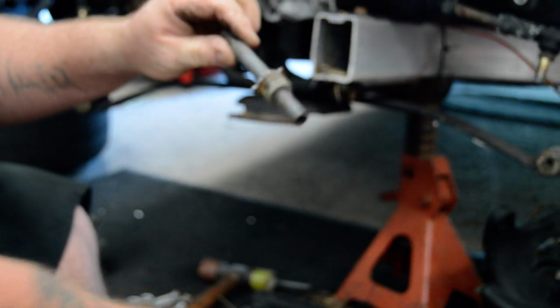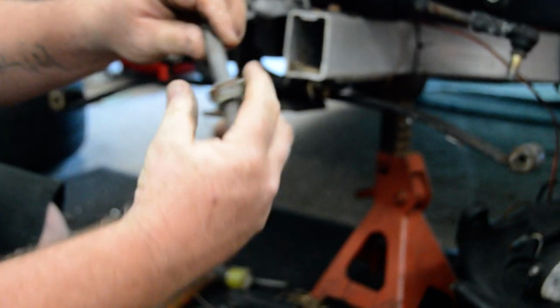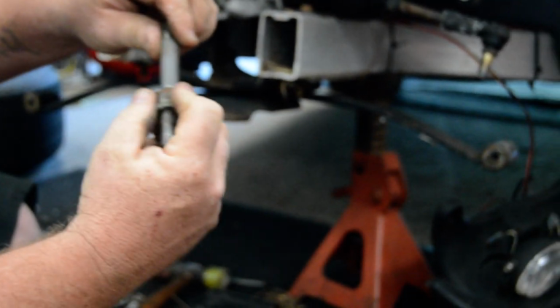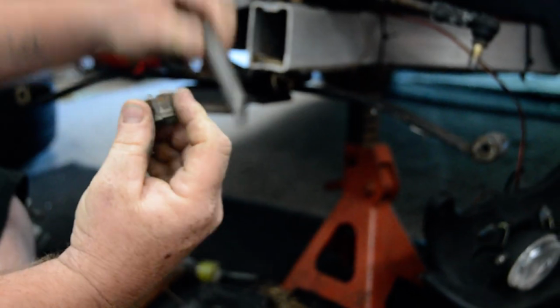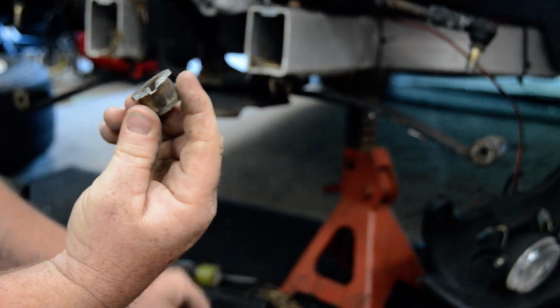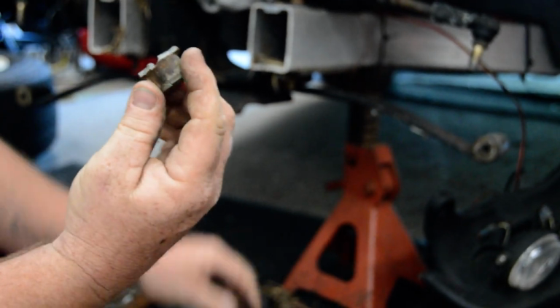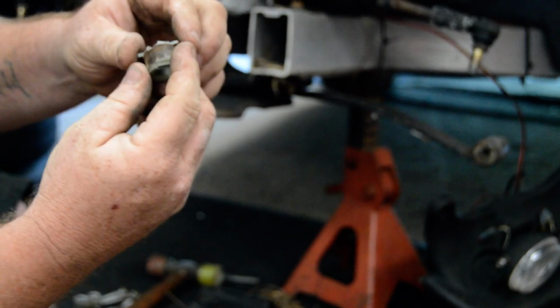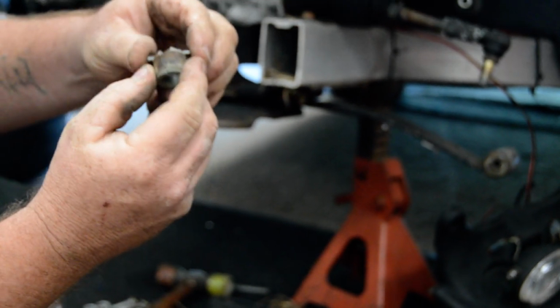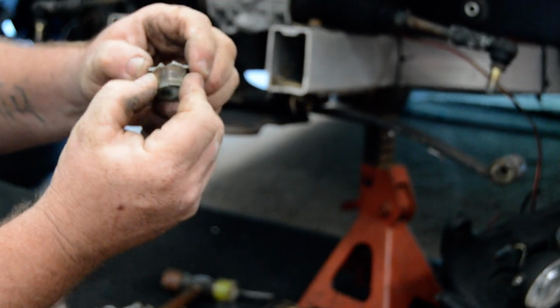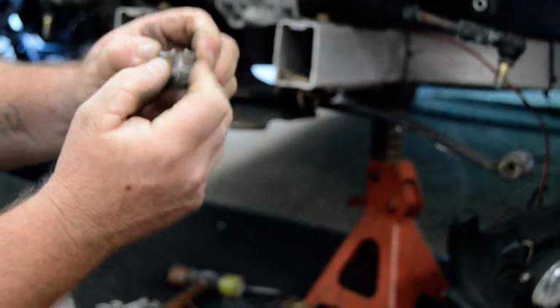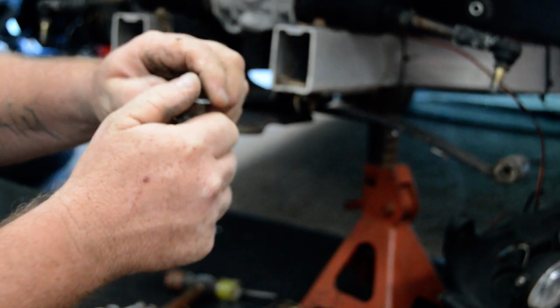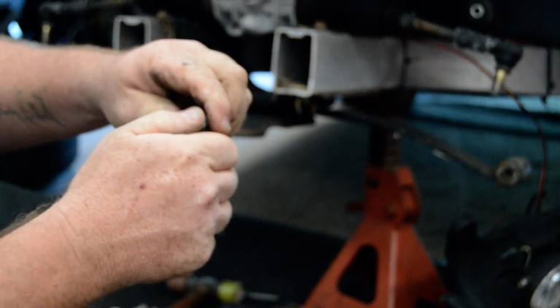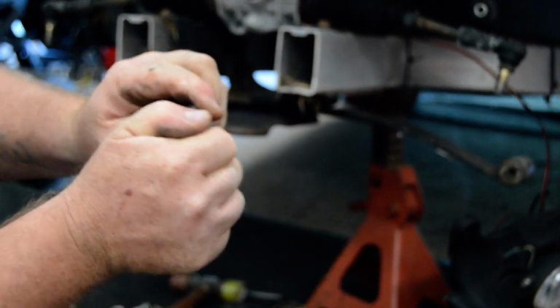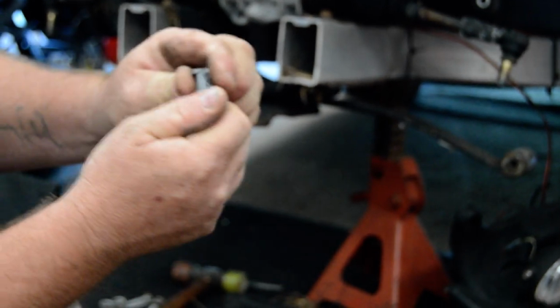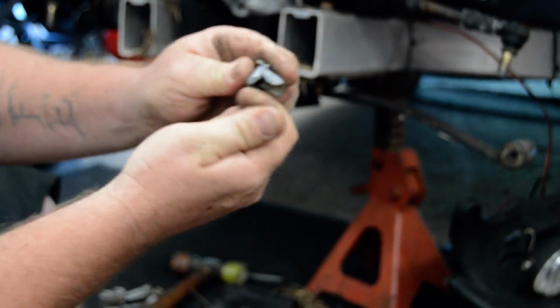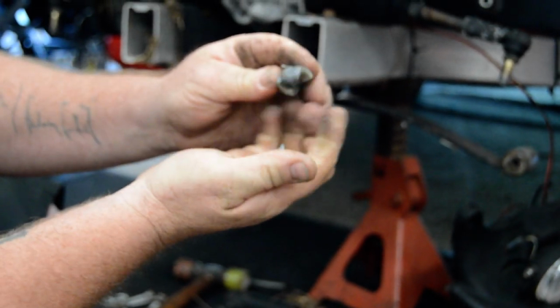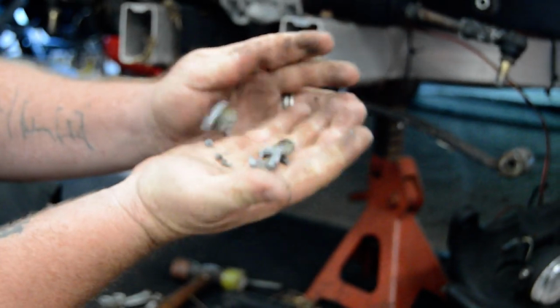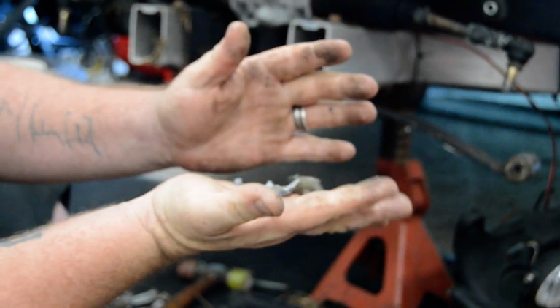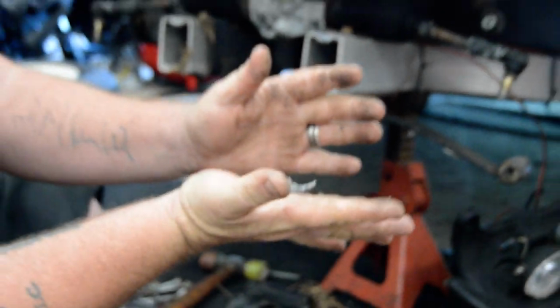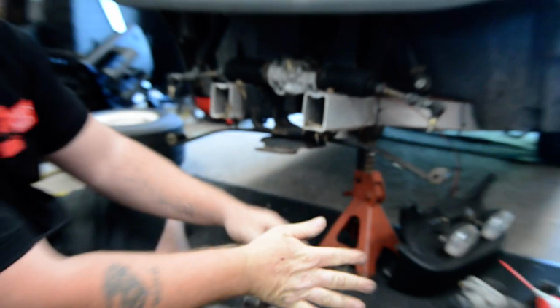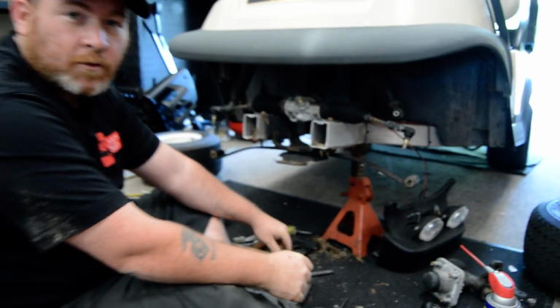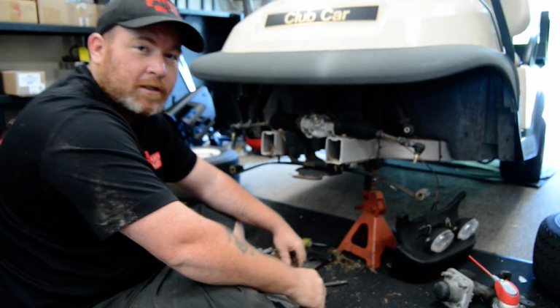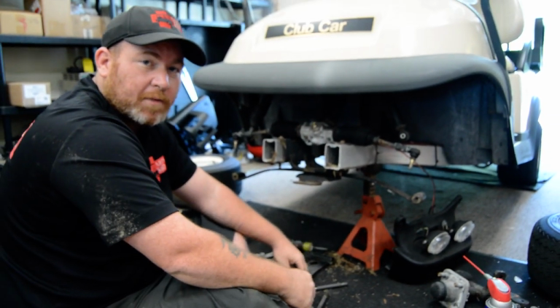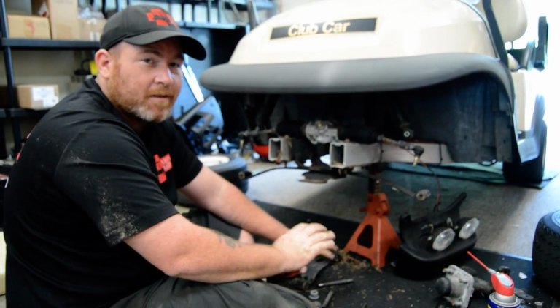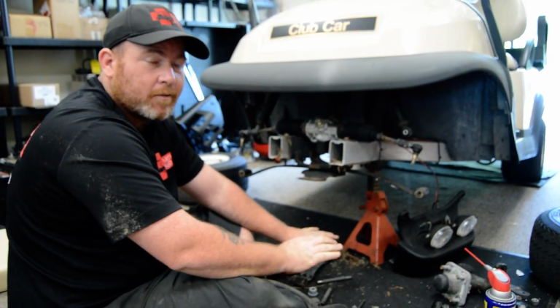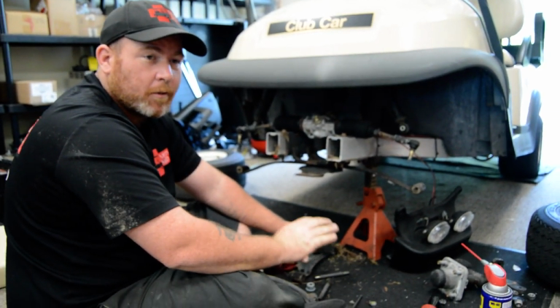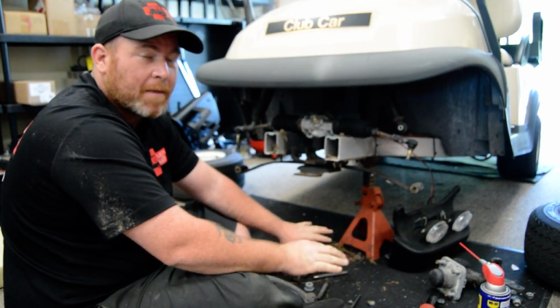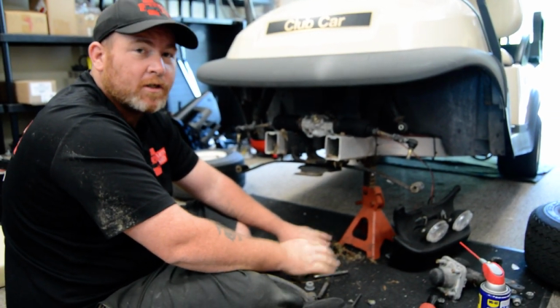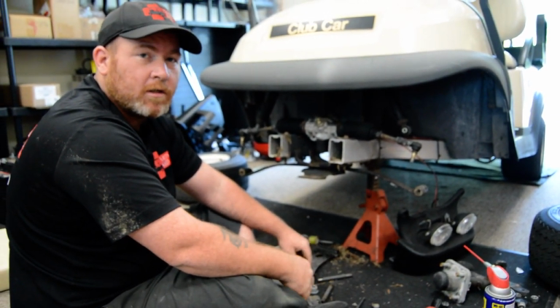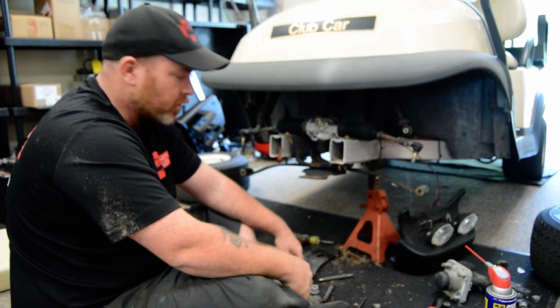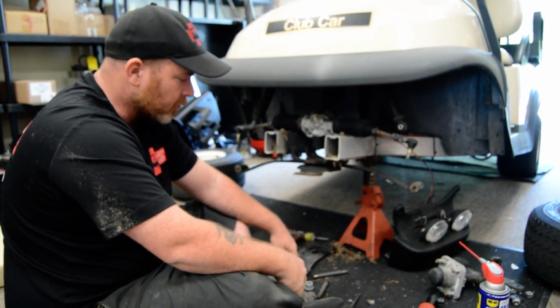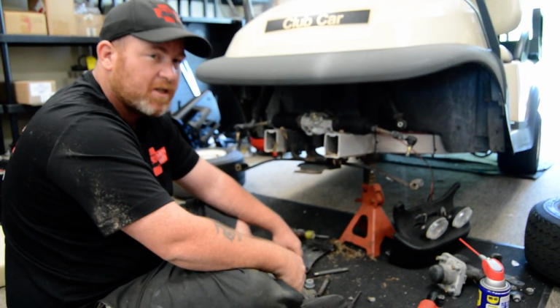Now let's look at this bushing. Watch. That's why you need to replace these about every two years, generally speaking.